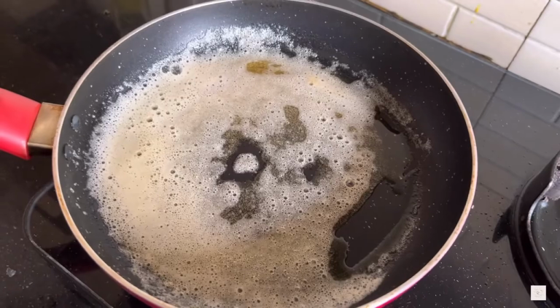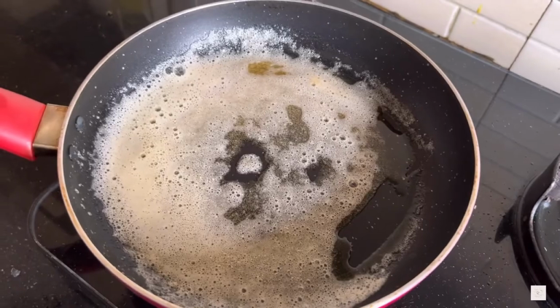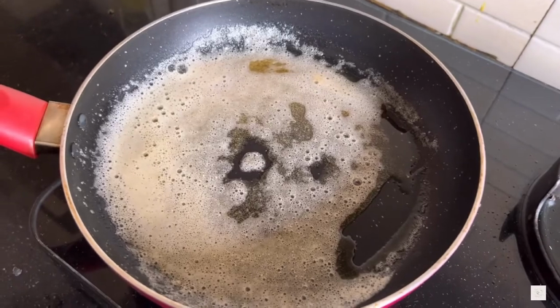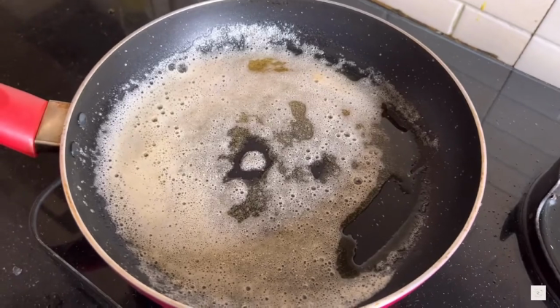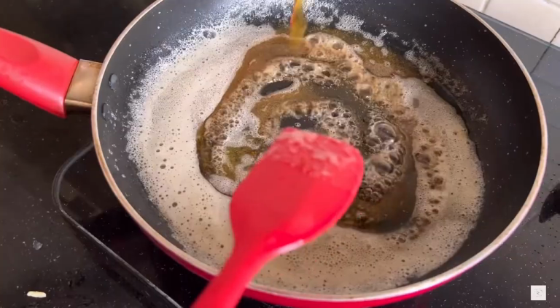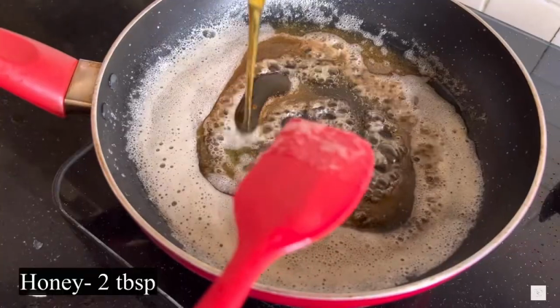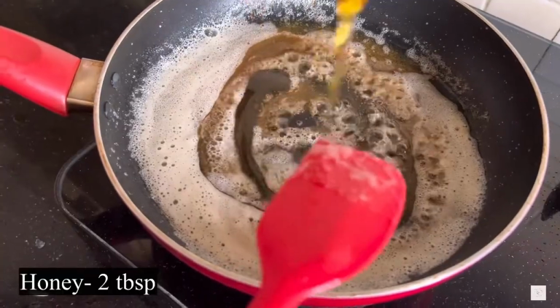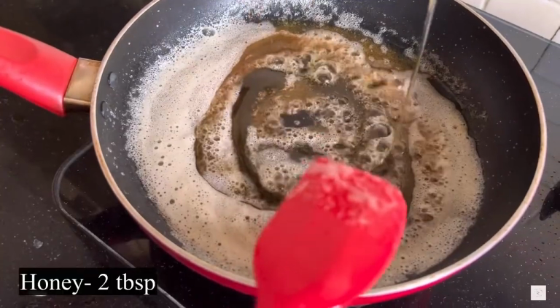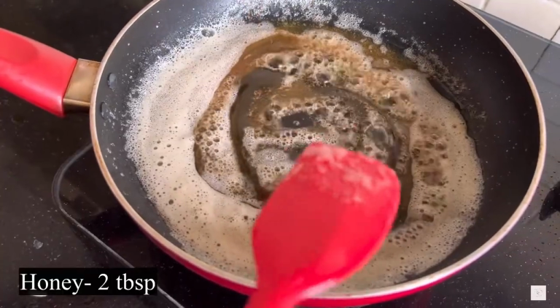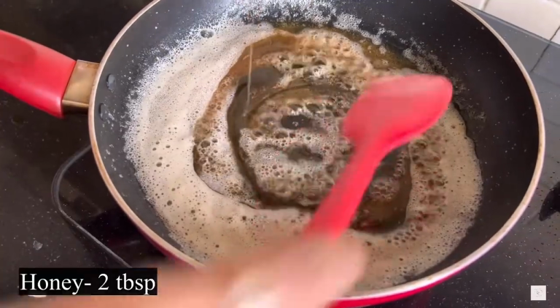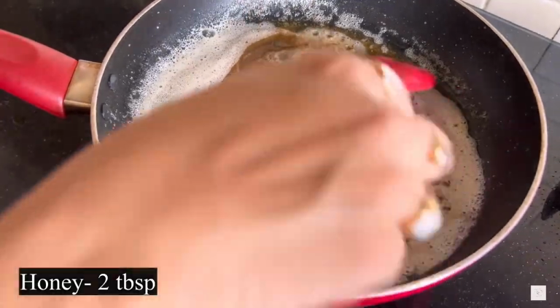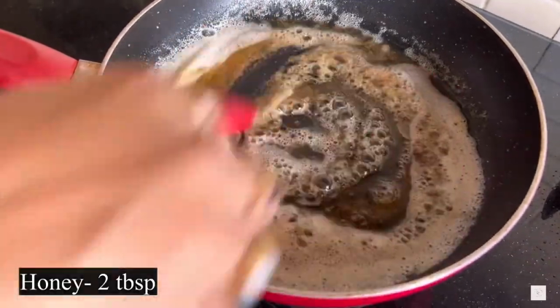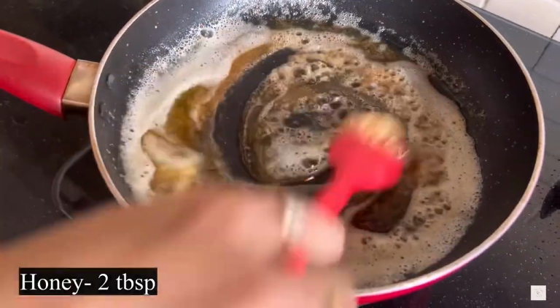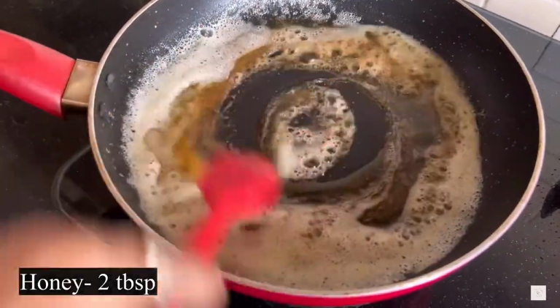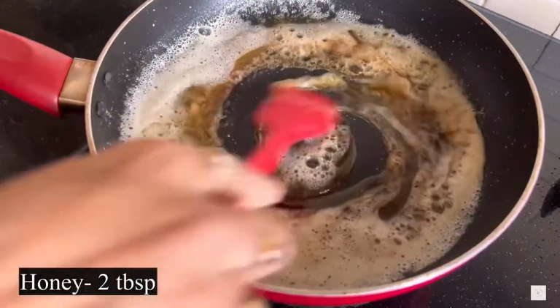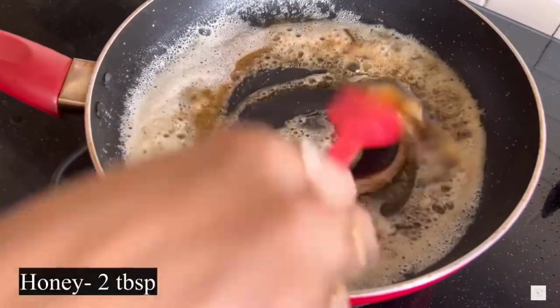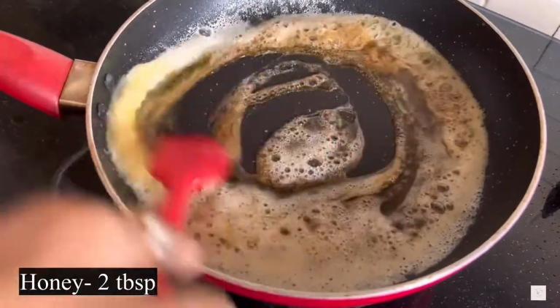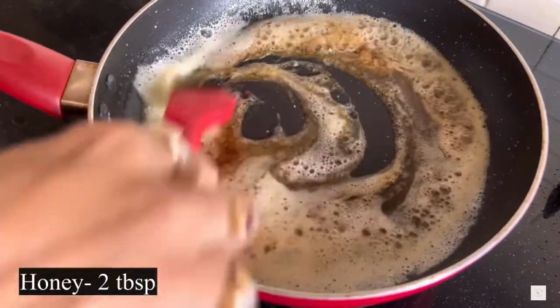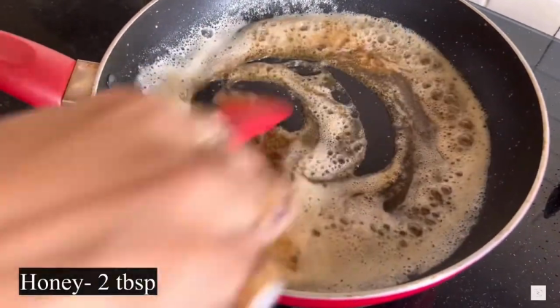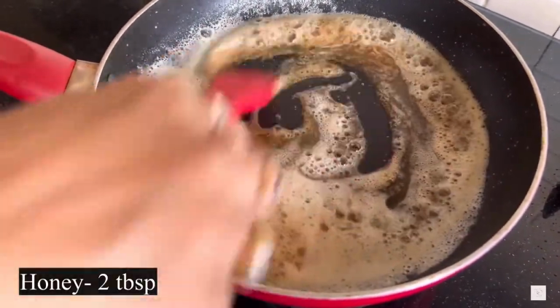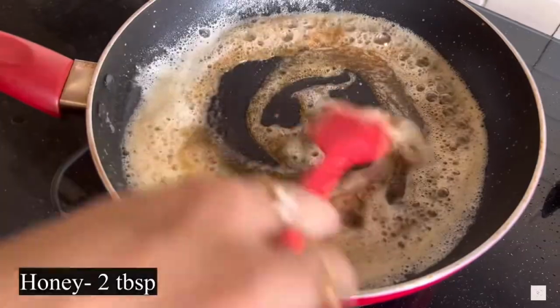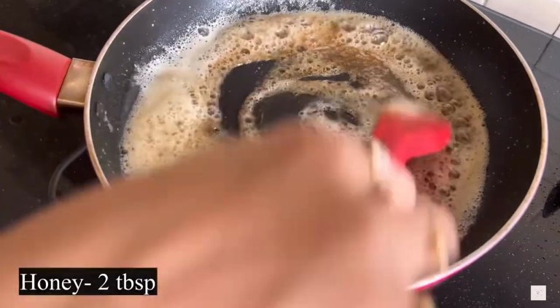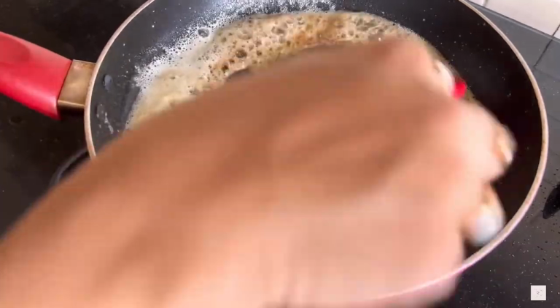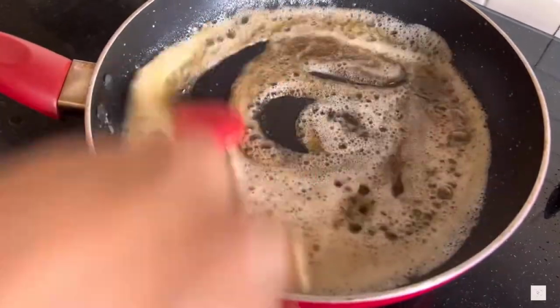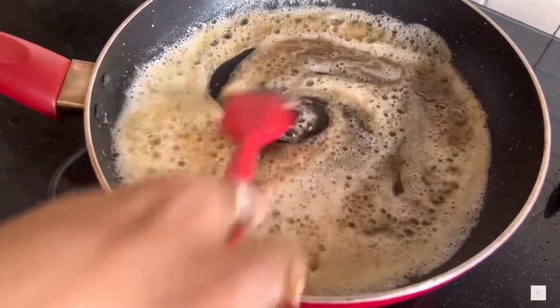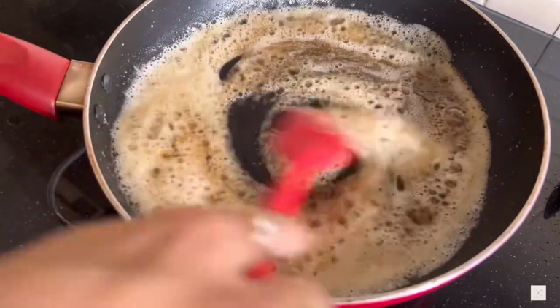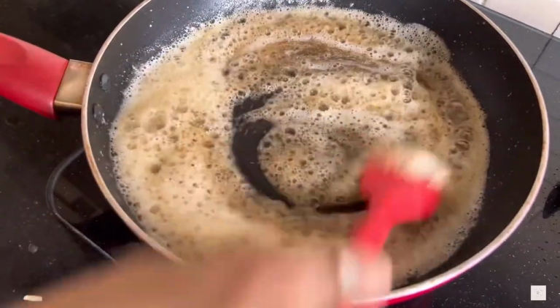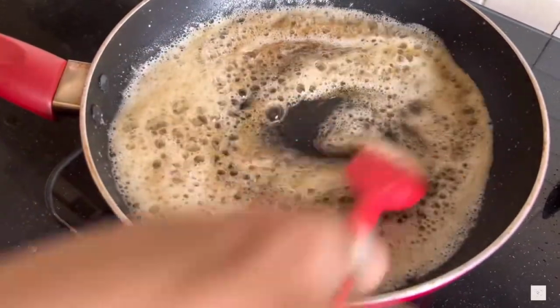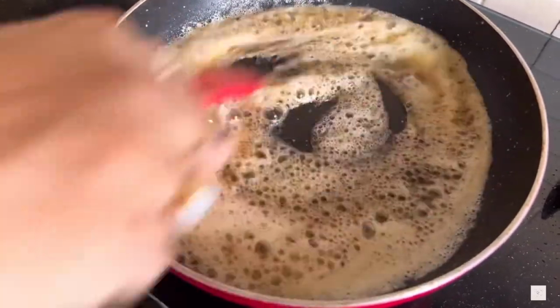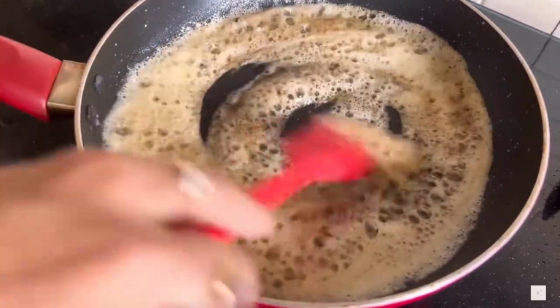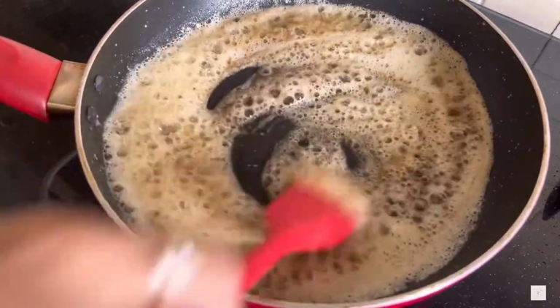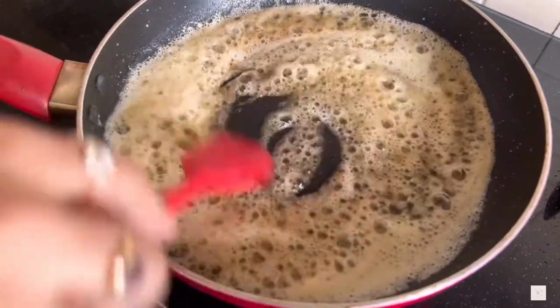Once the butter changes its color to brown, add about two tablespoons of honey into it and cook it for about one minute or so.